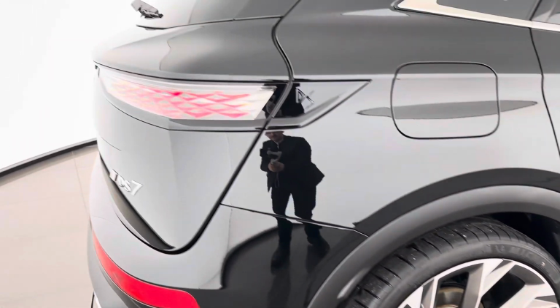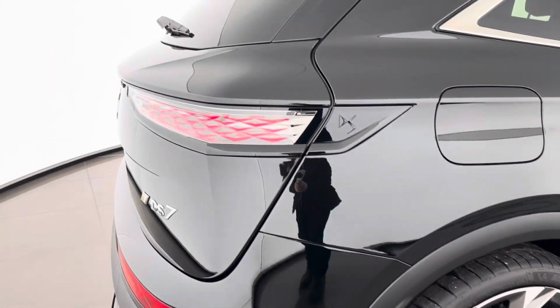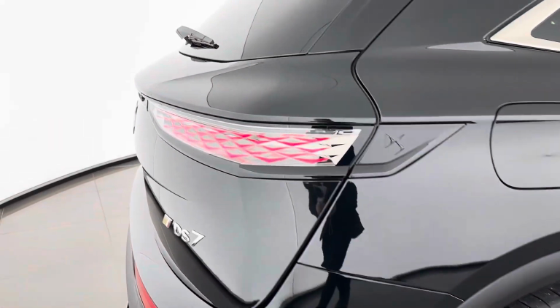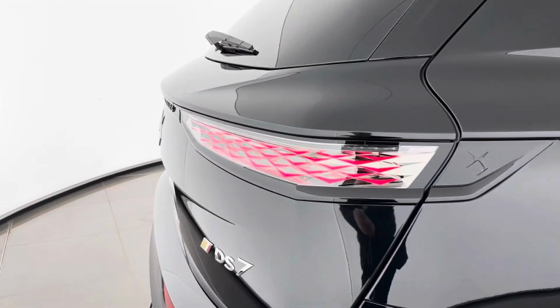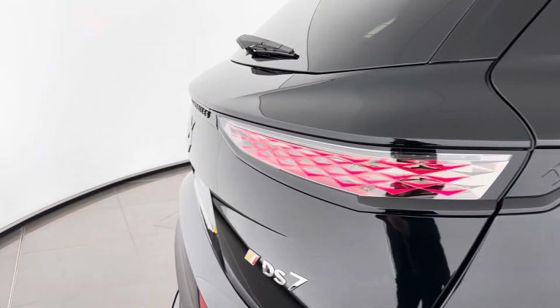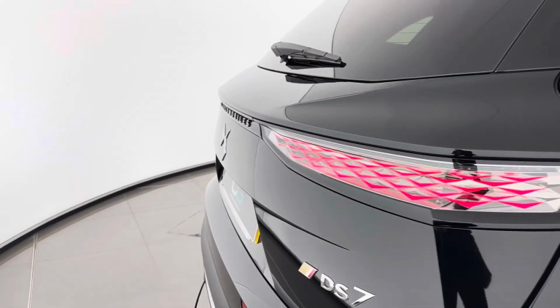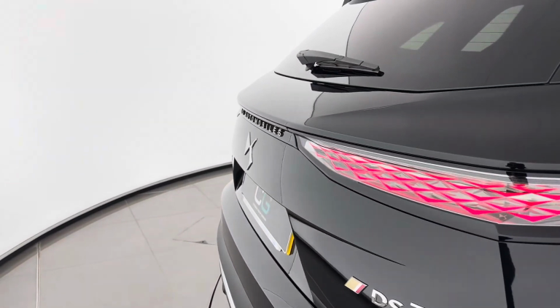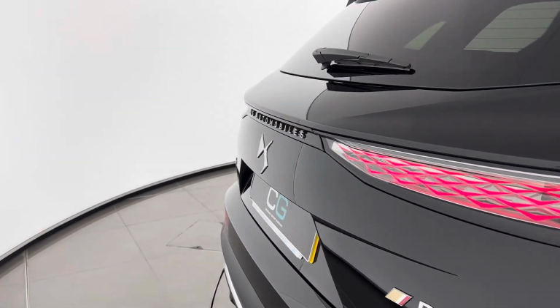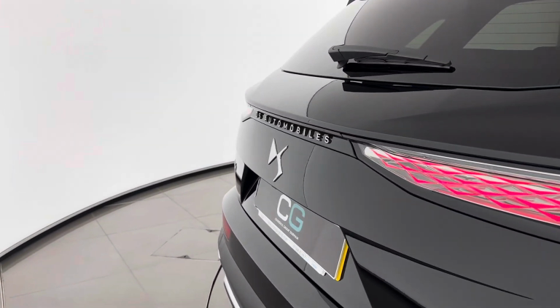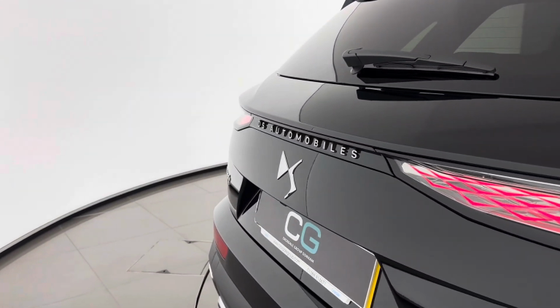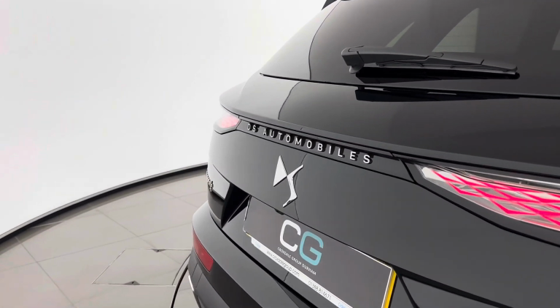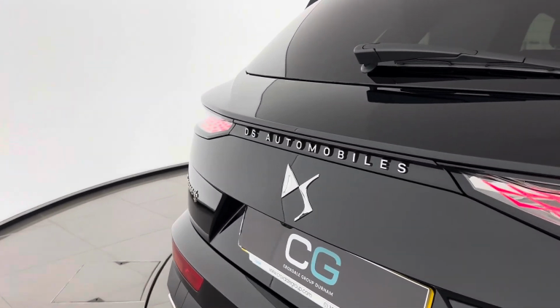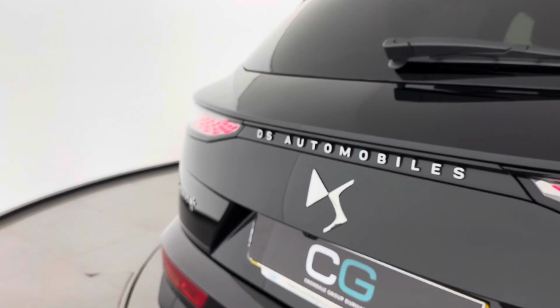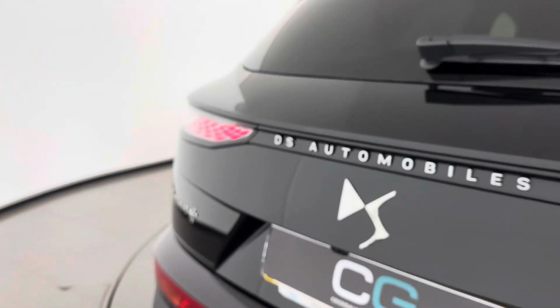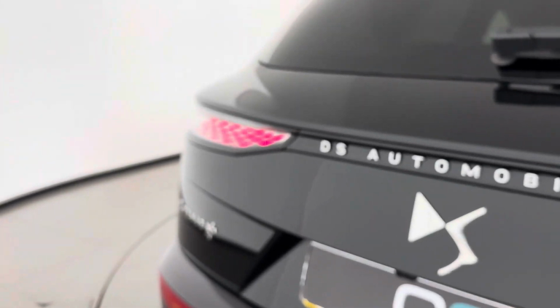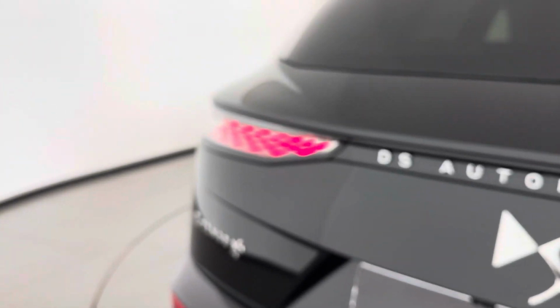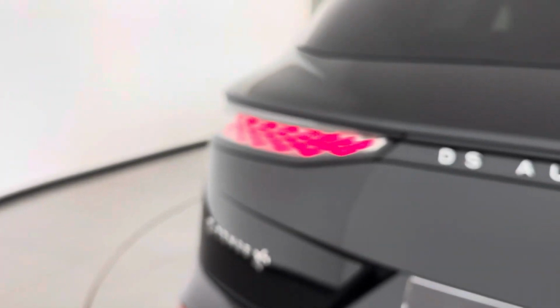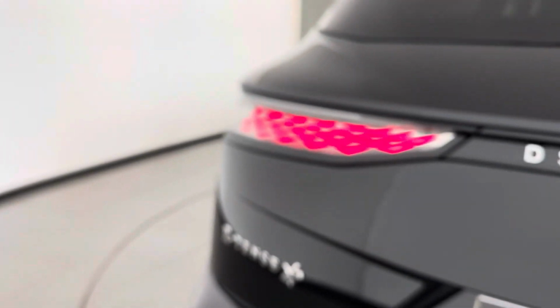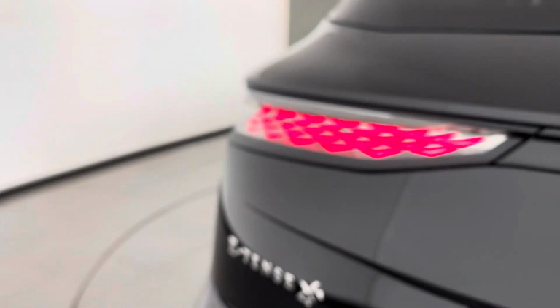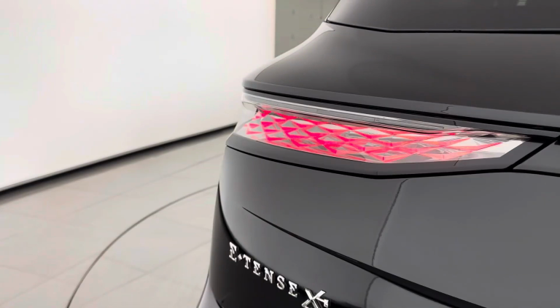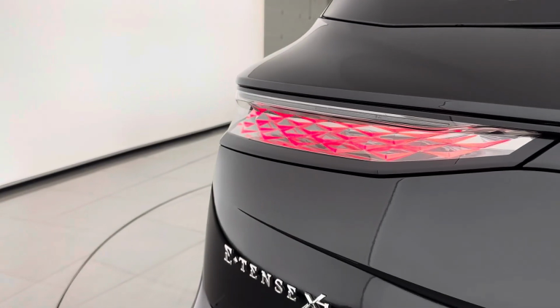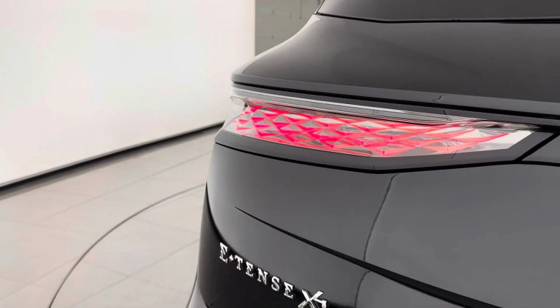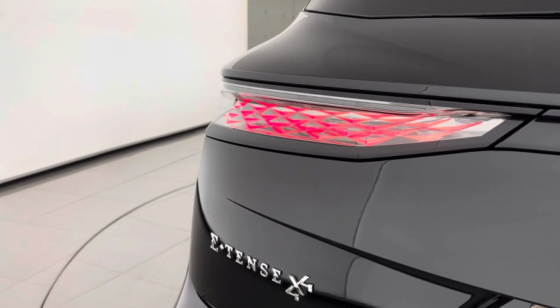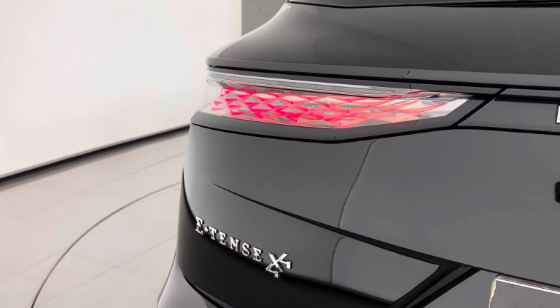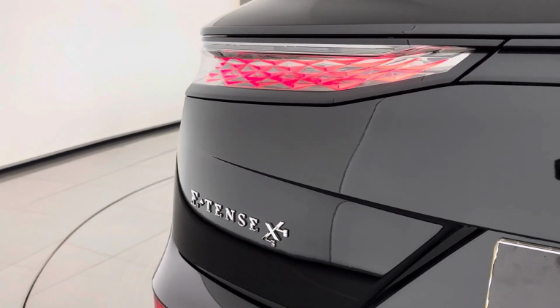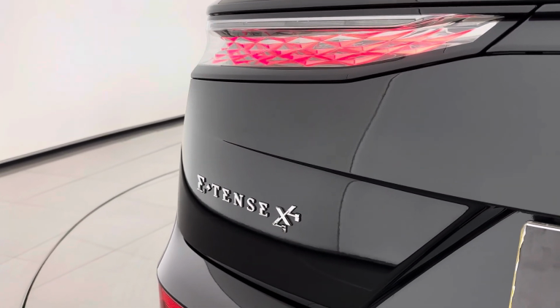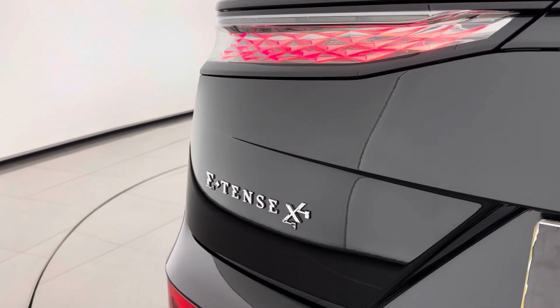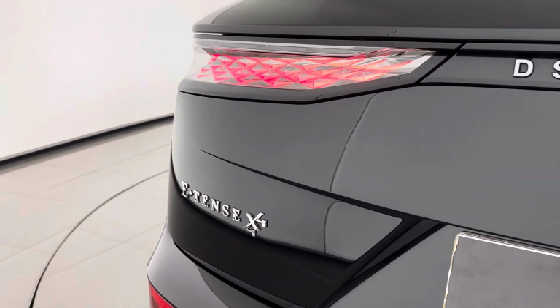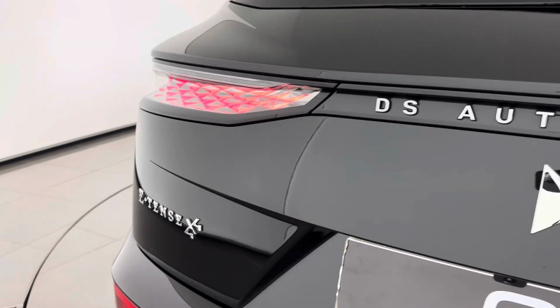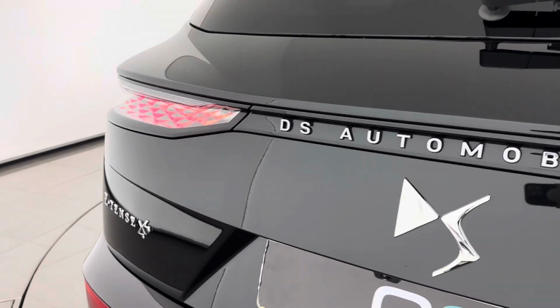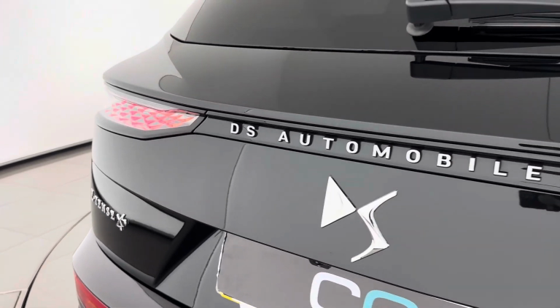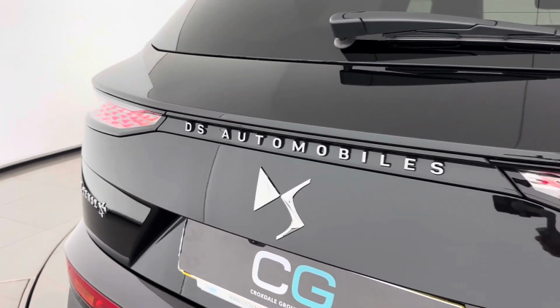The scale-effect full LED rear lights emphasise DS7's fresh light signature, making it stand out on every journey. The Opera comes with 360-degree cameras and parking sensors to ensure any manoeuvre is done with ease.